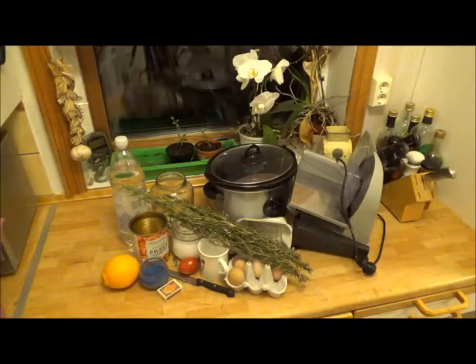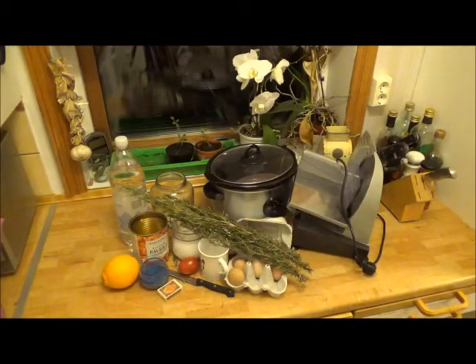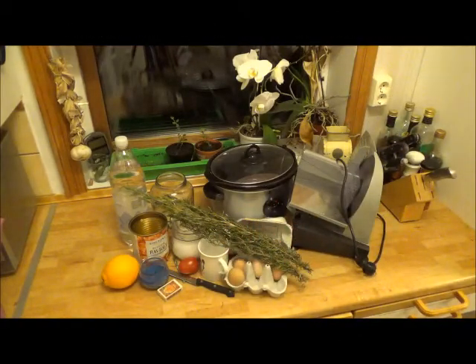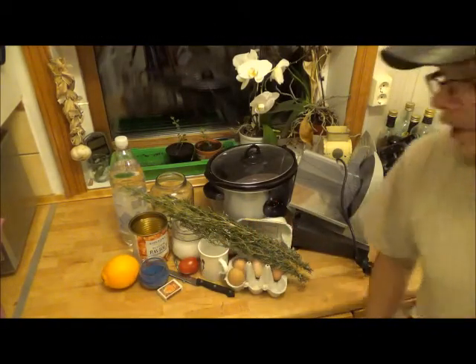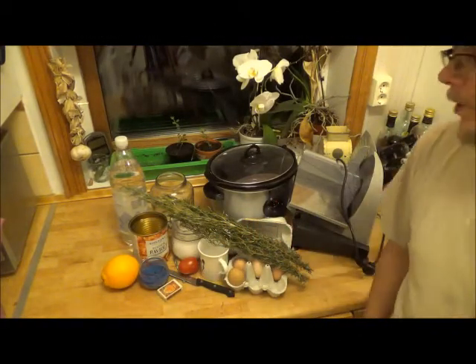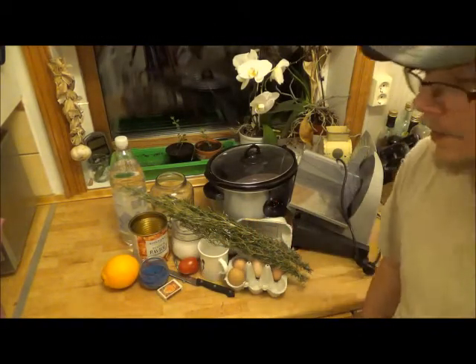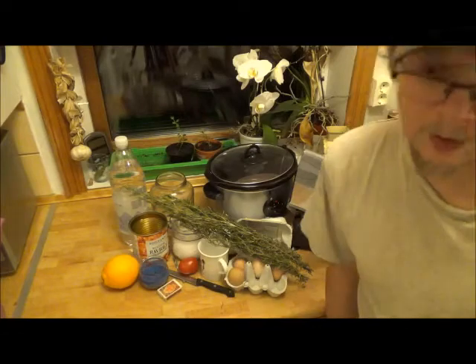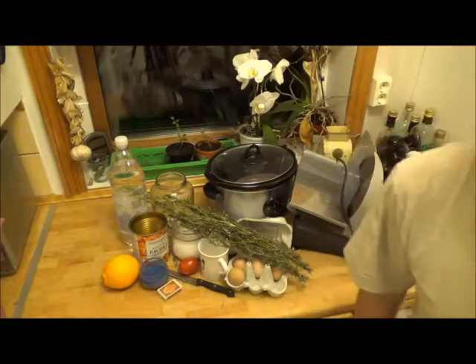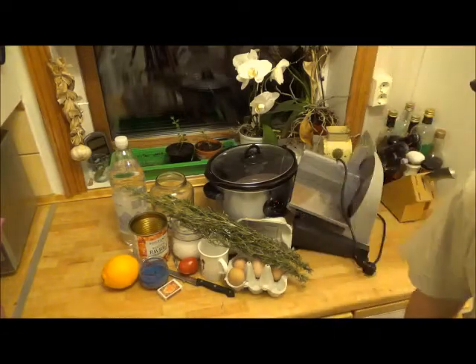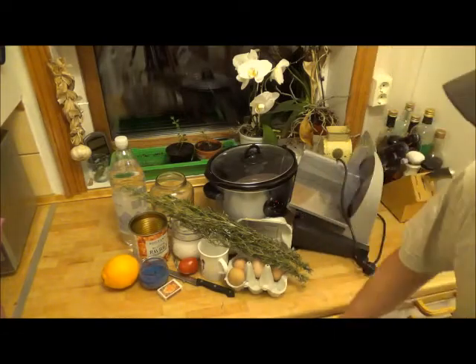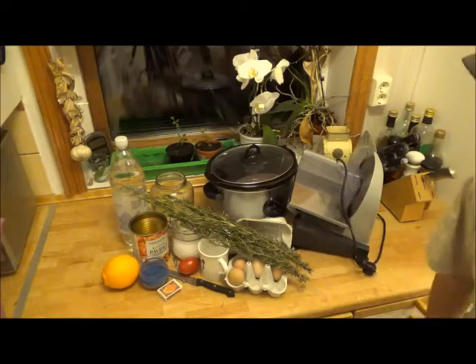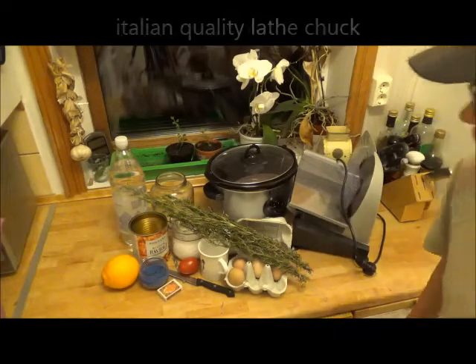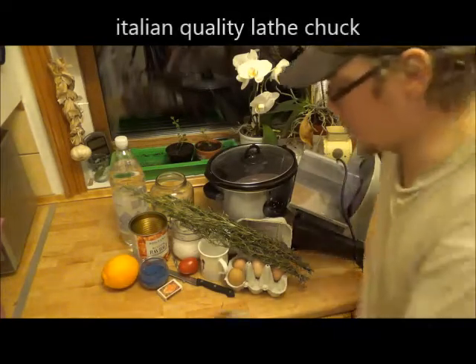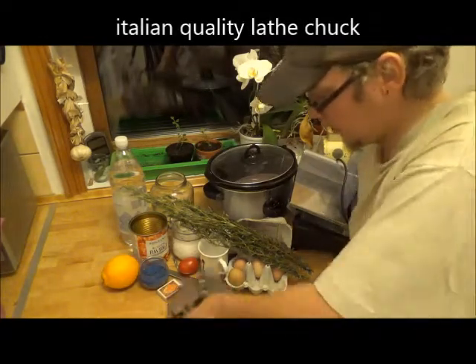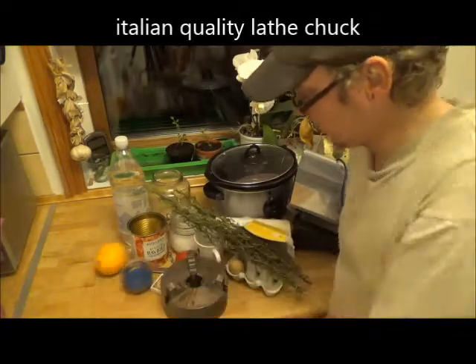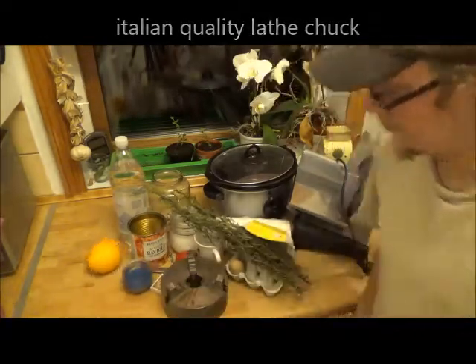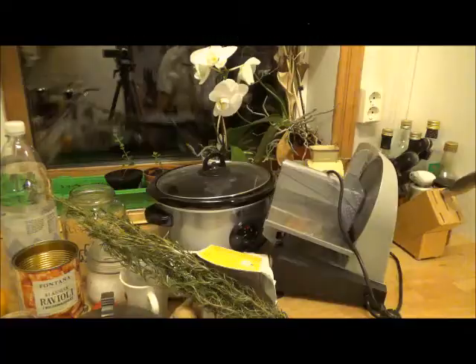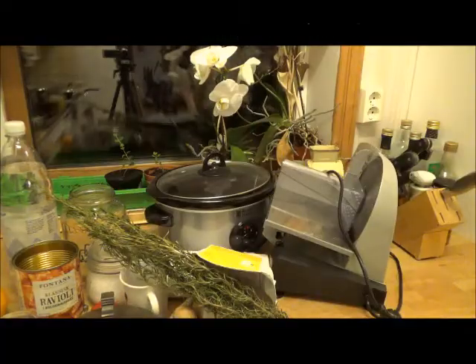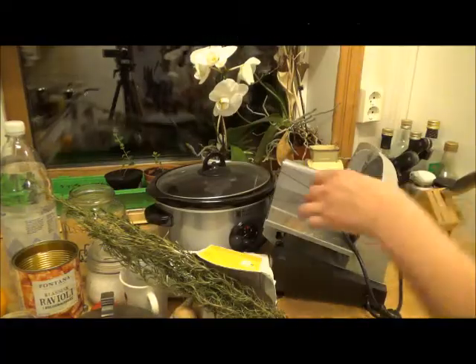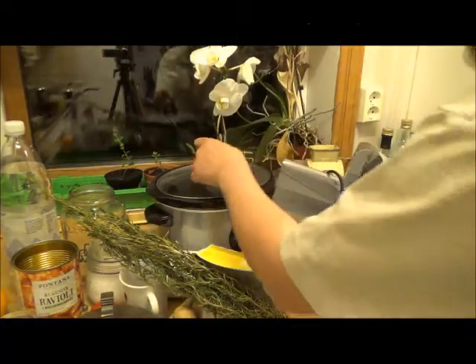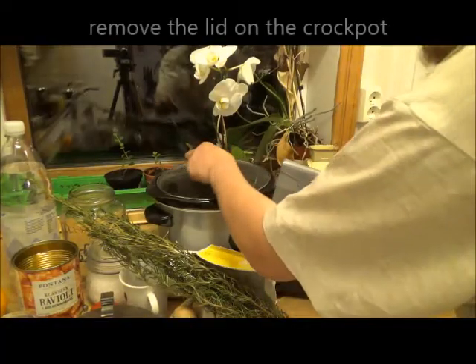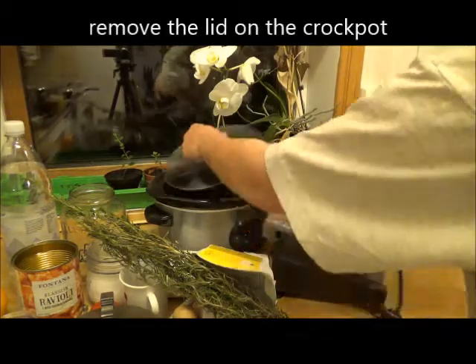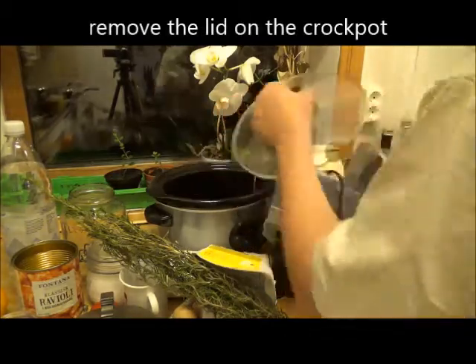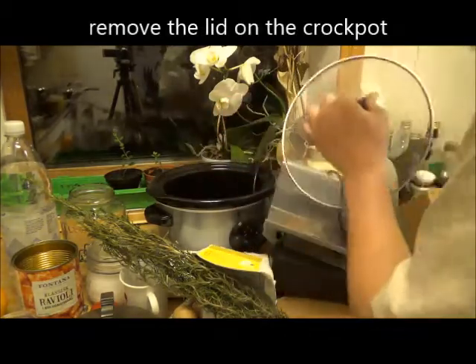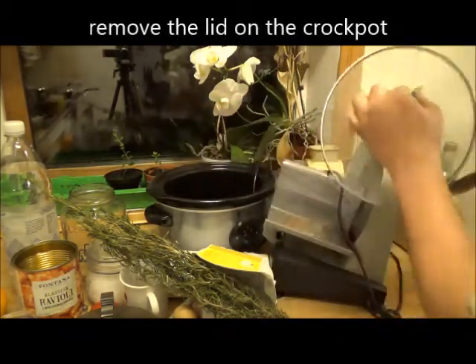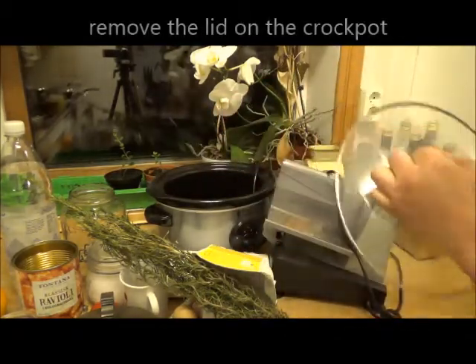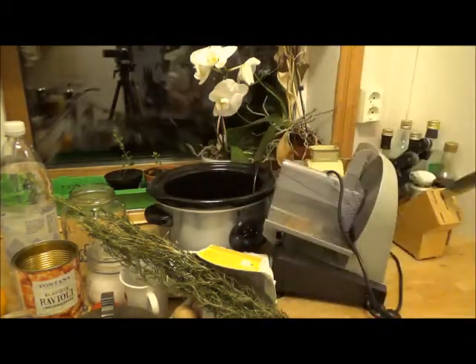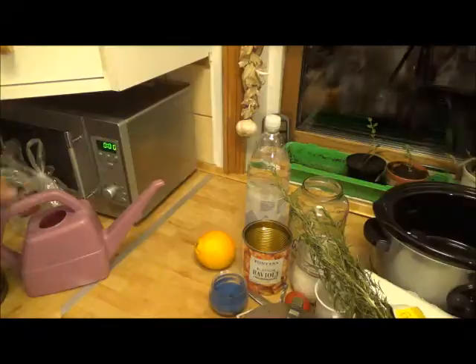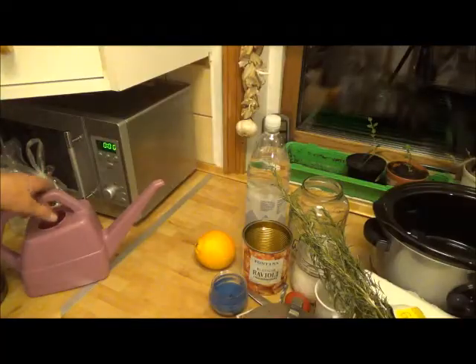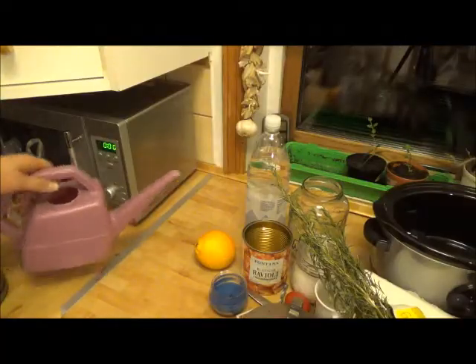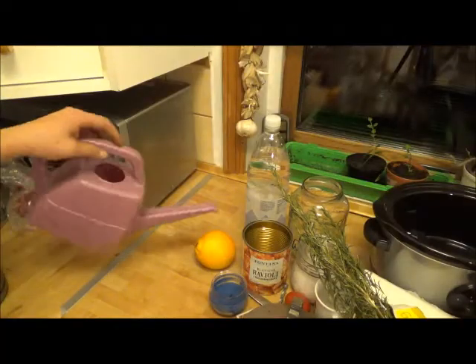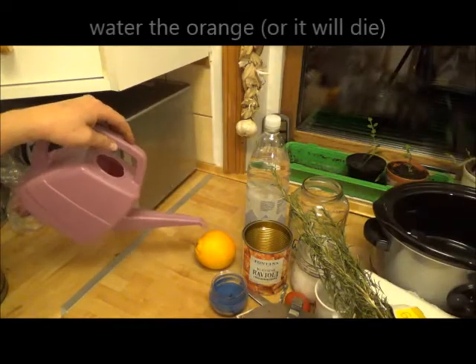Last but not least. Last but not last. I don't know what you call it — you have to have a shark. You have to take the lid out of the crockpot. It's very important. You have to water the orange a little bit.